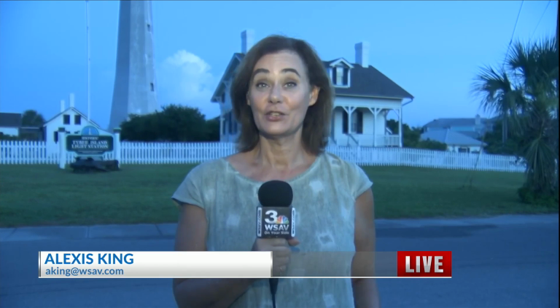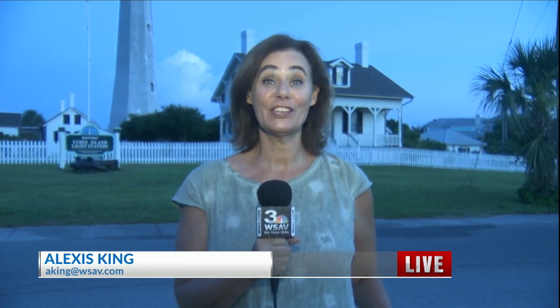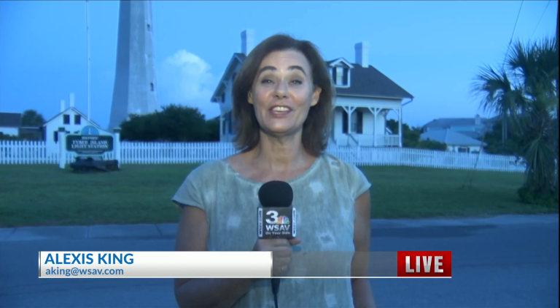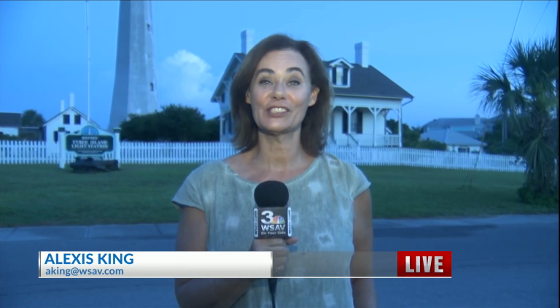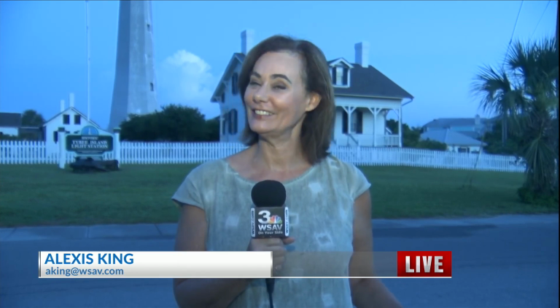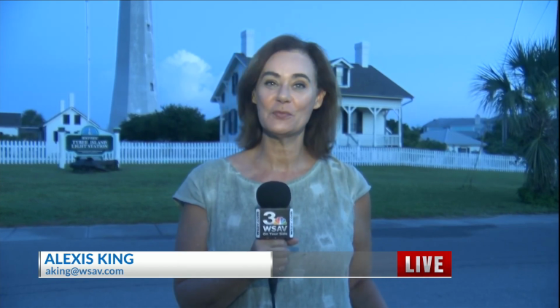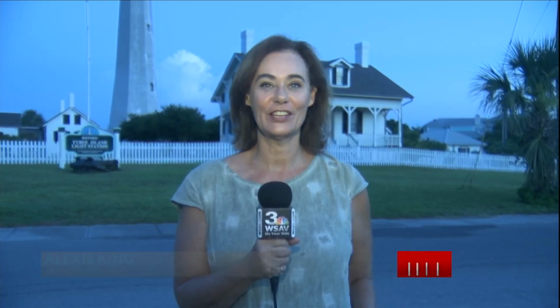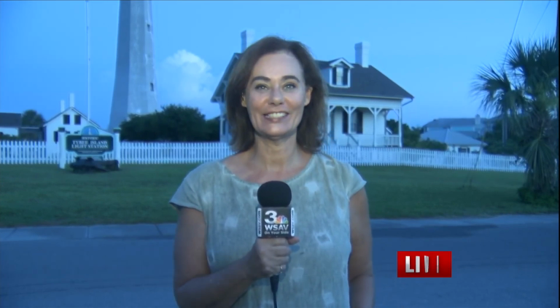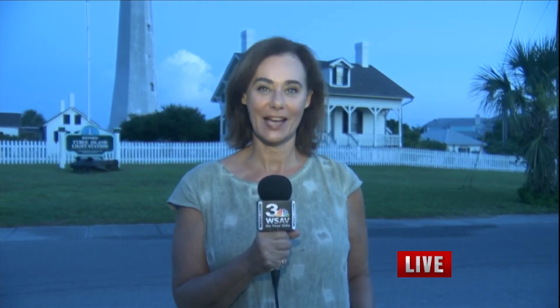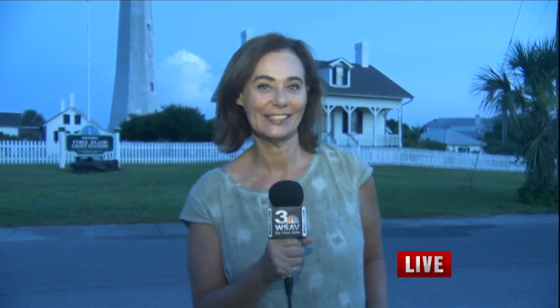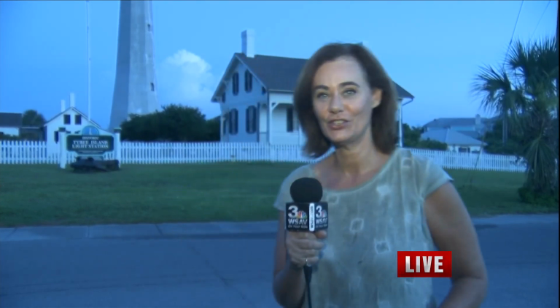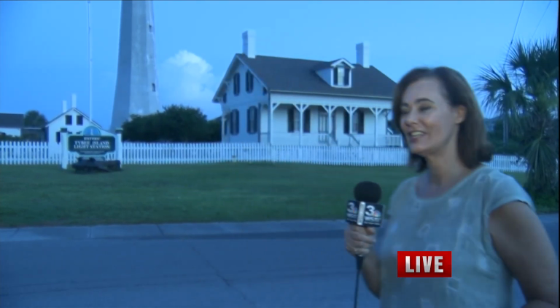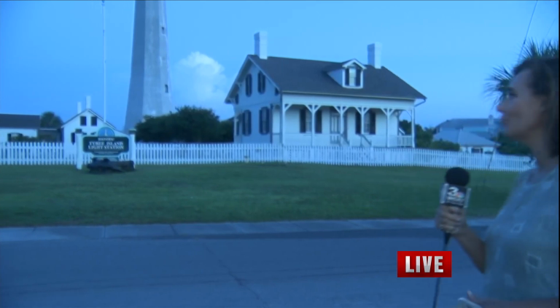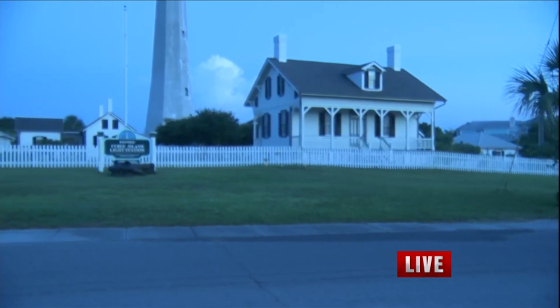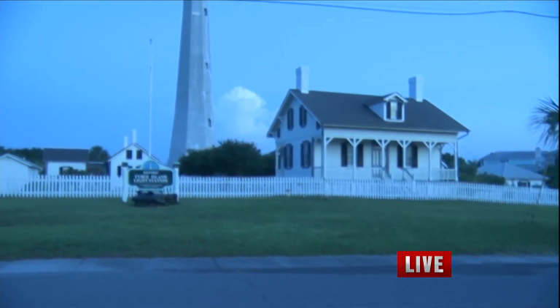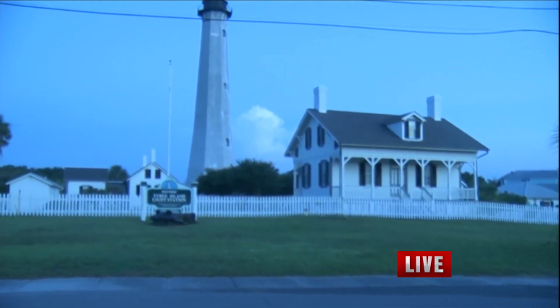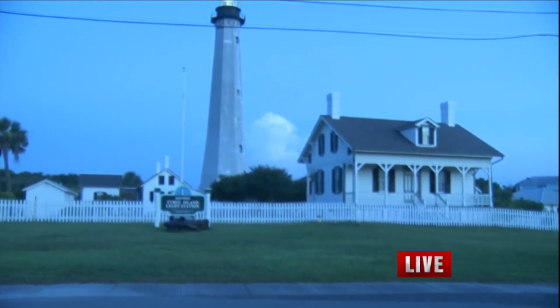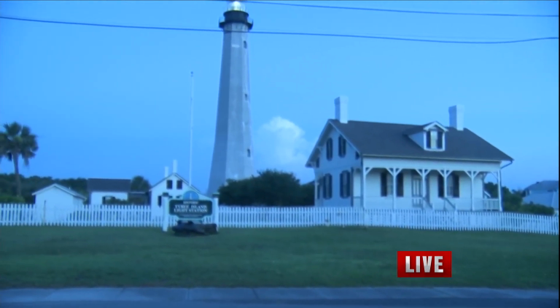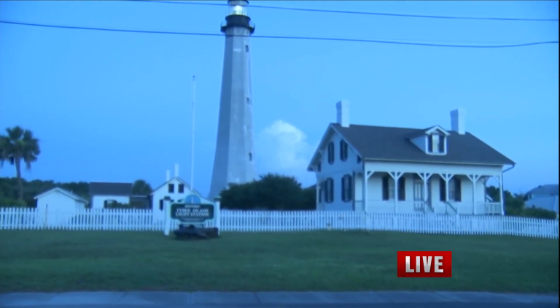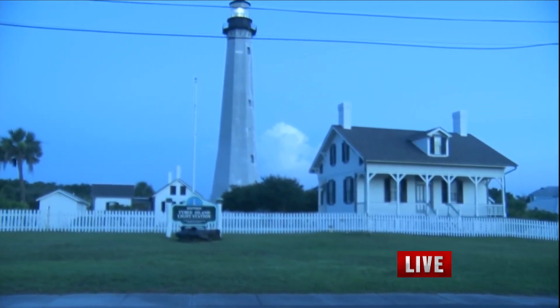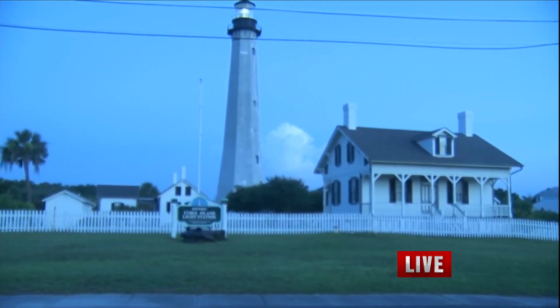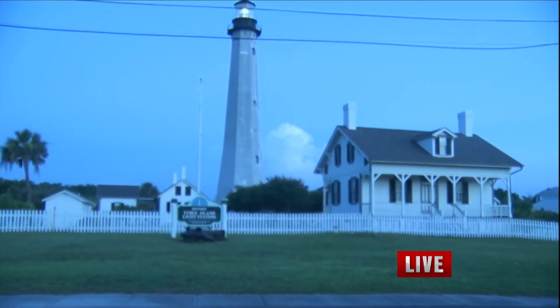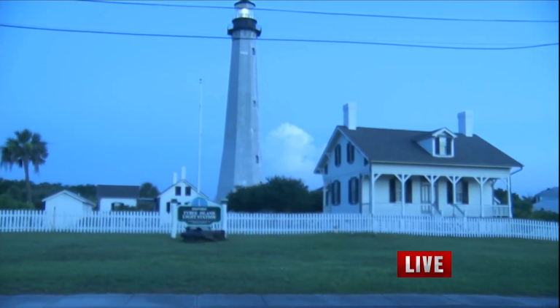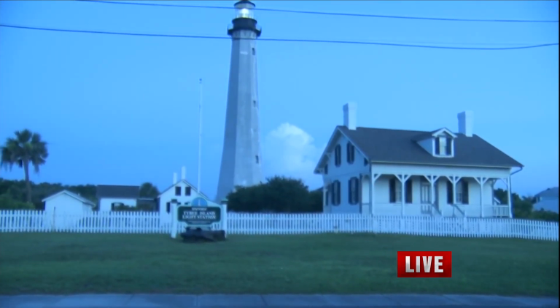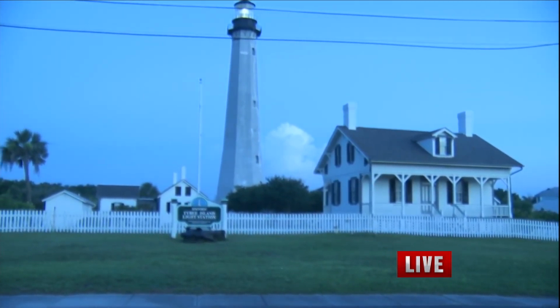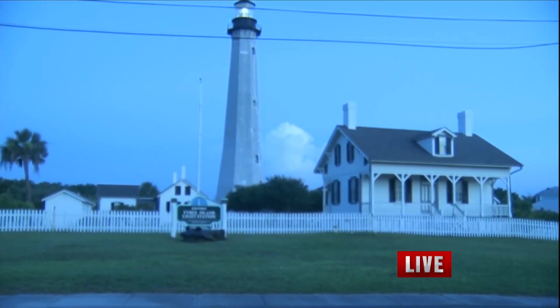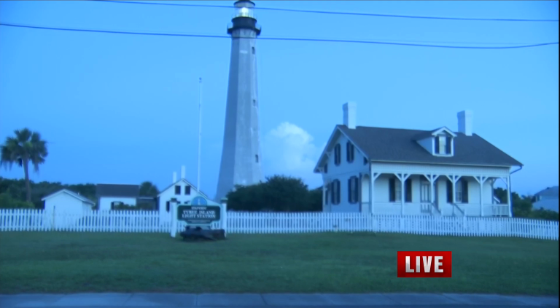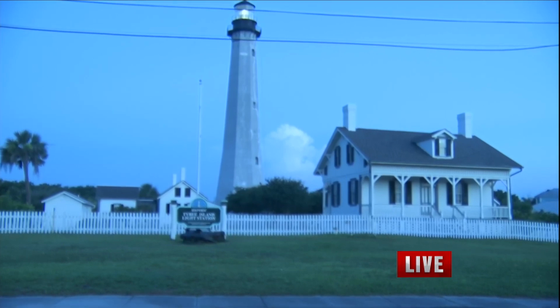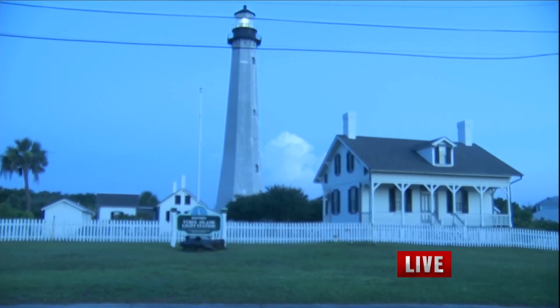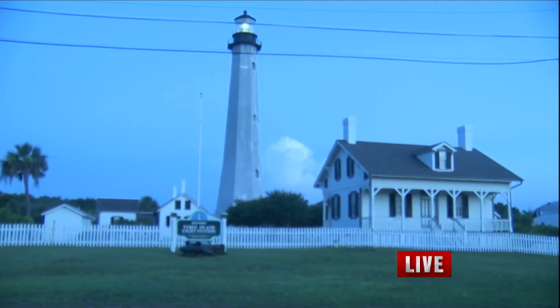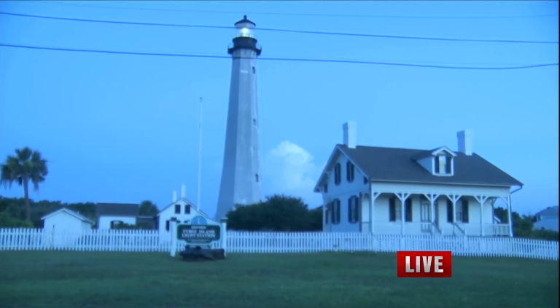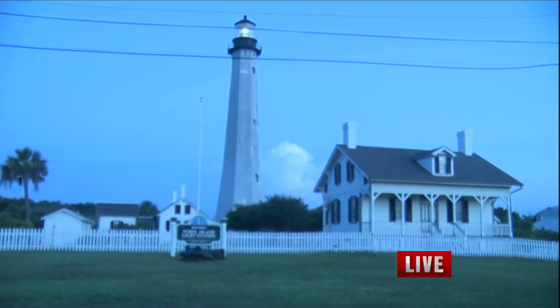Good morning. Things just got a little bit brighter here at the Tybee Island Light Station. You can see the beautiful lighthouse behind me. It has a long history, and folks are putting the finishing touches on some necessary repairs. Let's take a look back at how it all began.